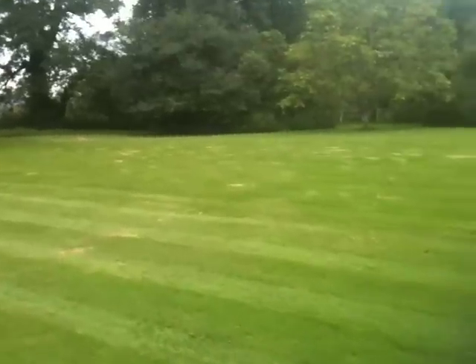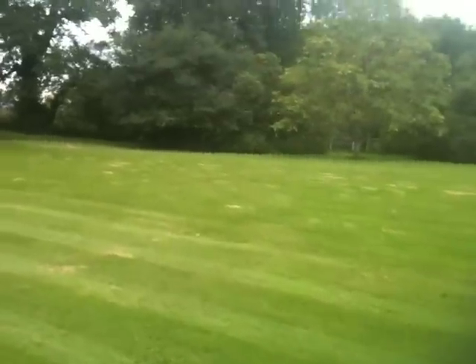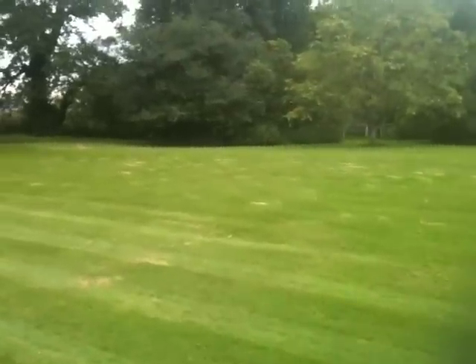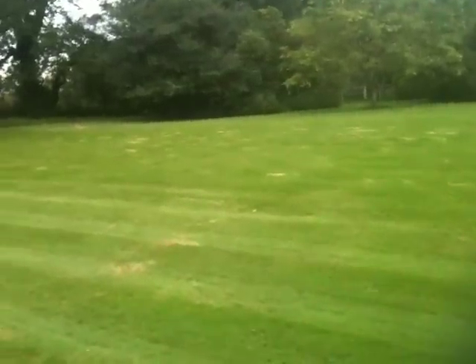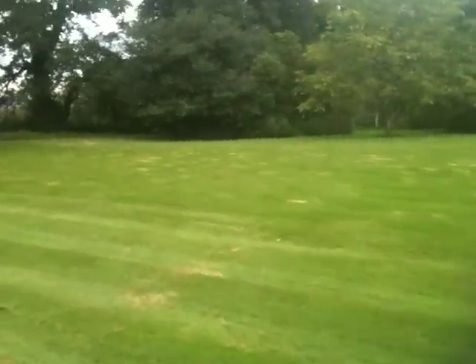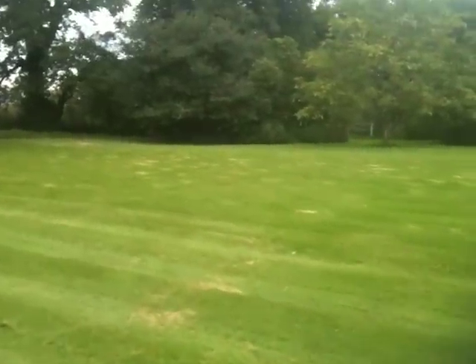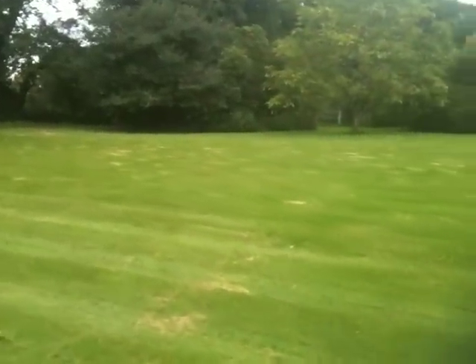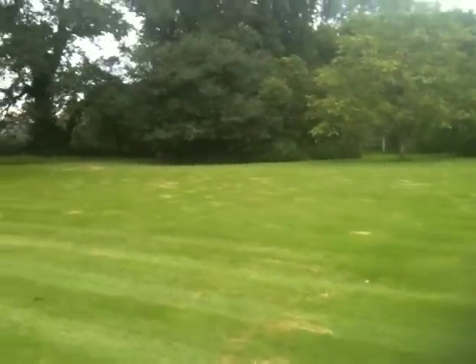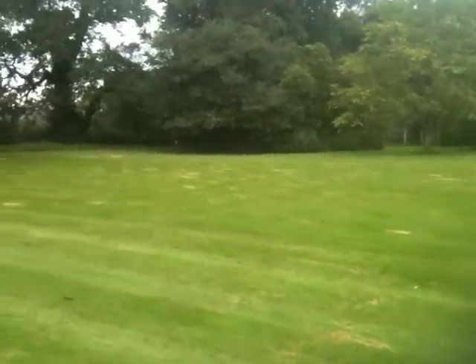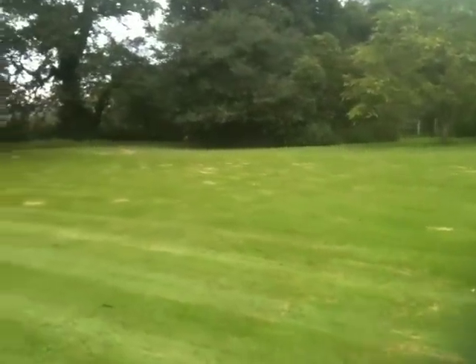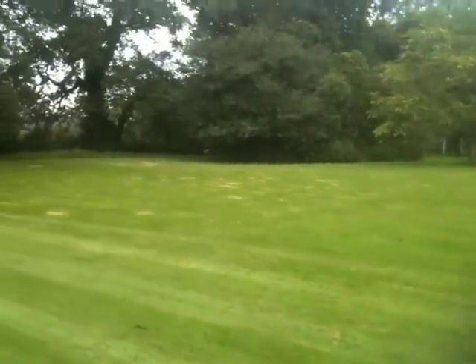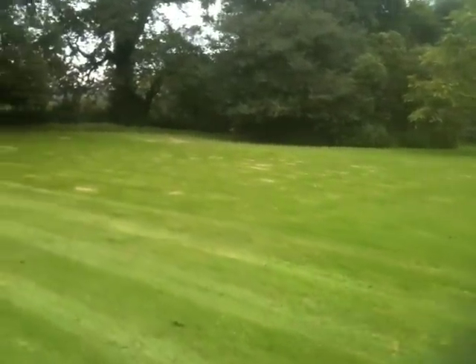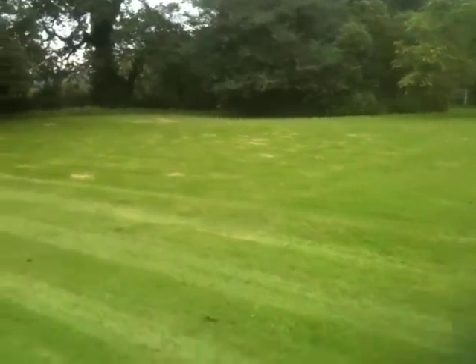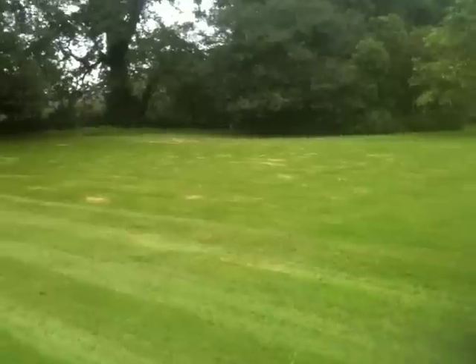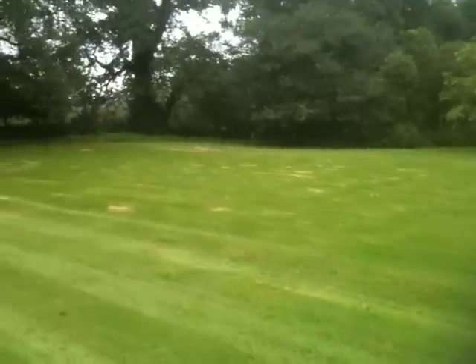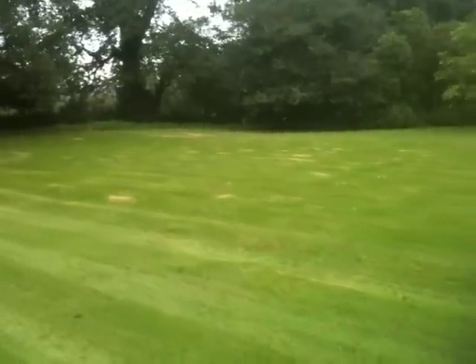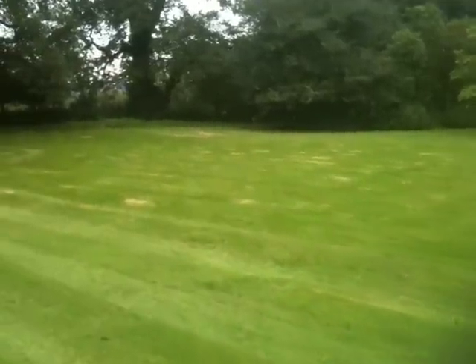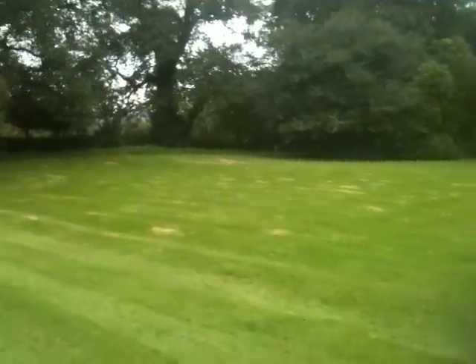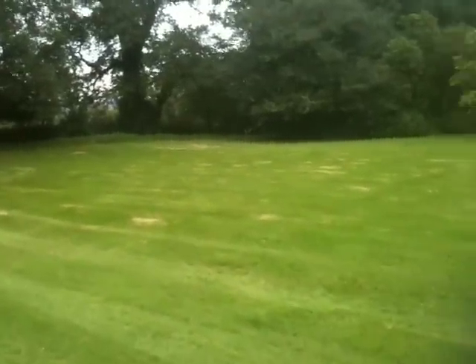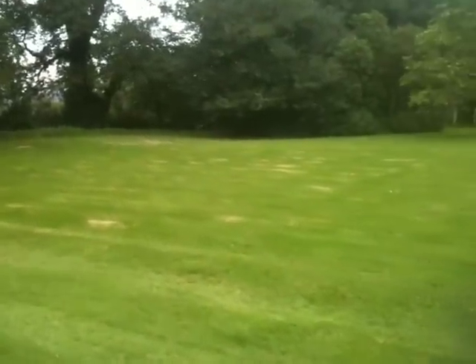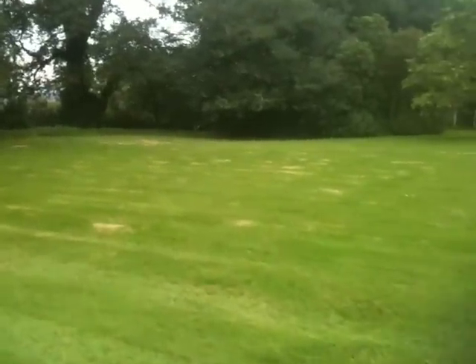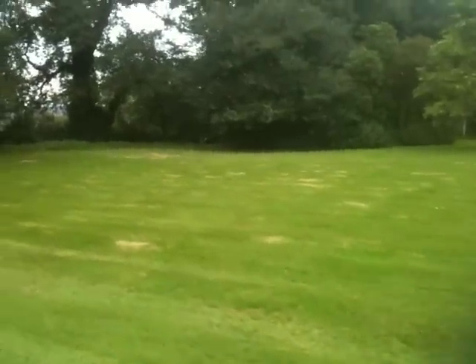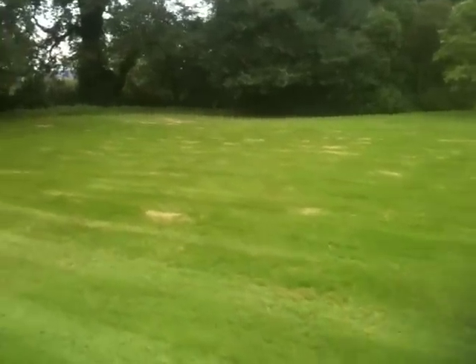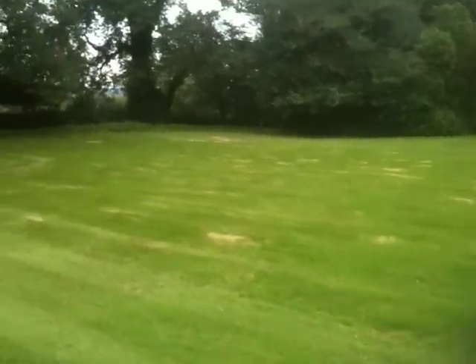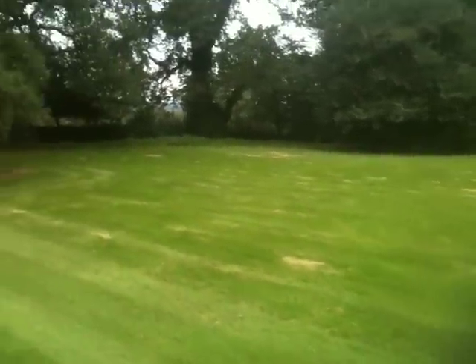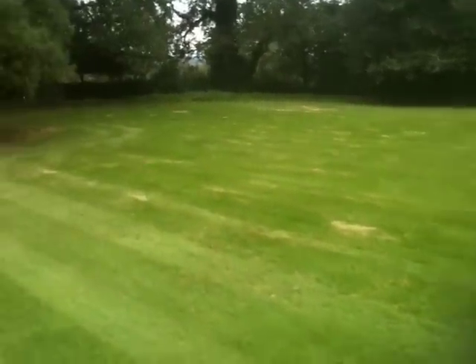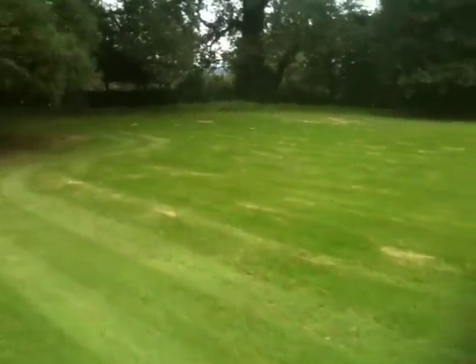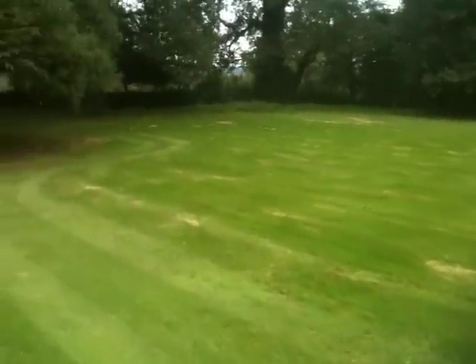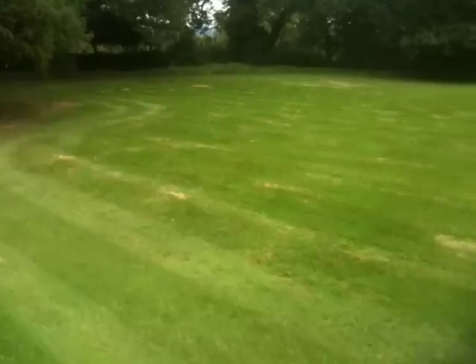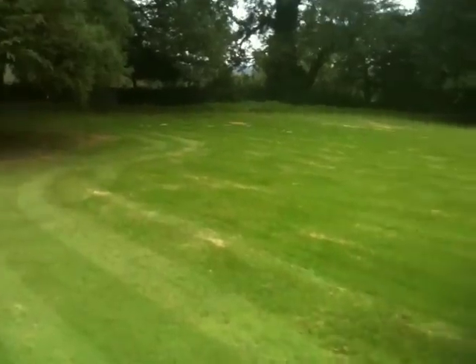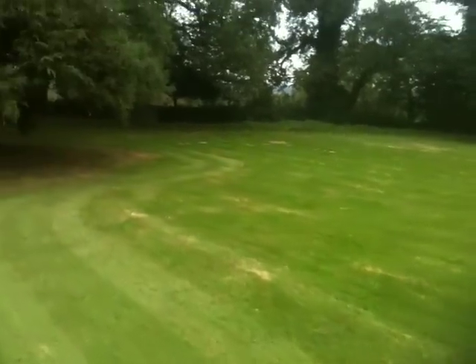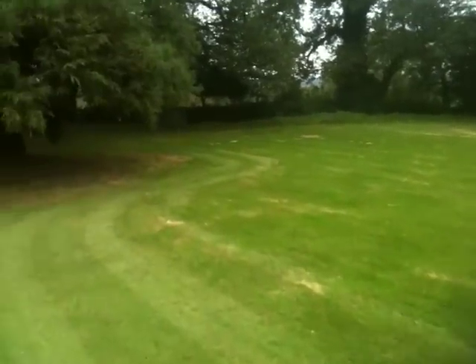If you're wondering what the yellow patch is on the lawn, it's where I've taken the grass down just that extra bit lower for the winter, and it'll green back up pretty soon I hope. It doesn't look very nice like that.